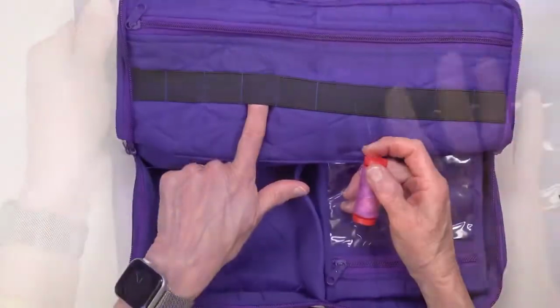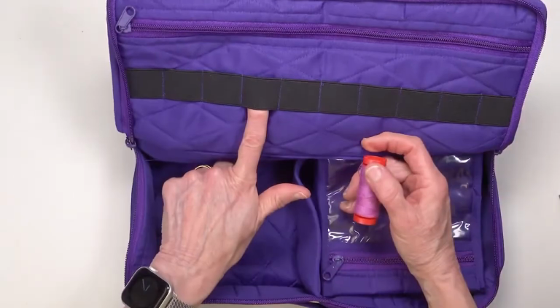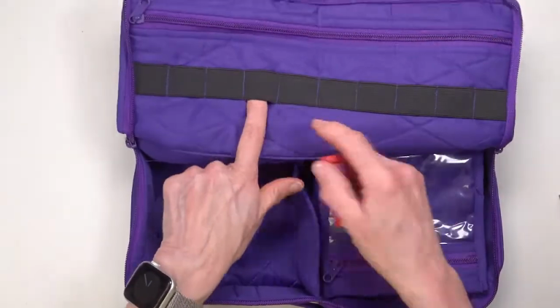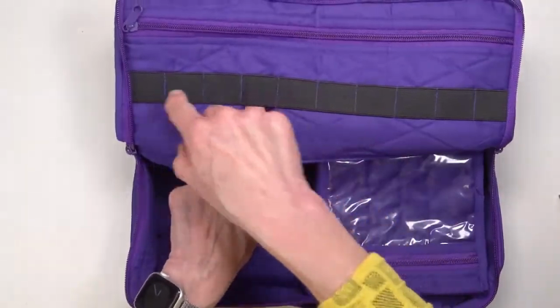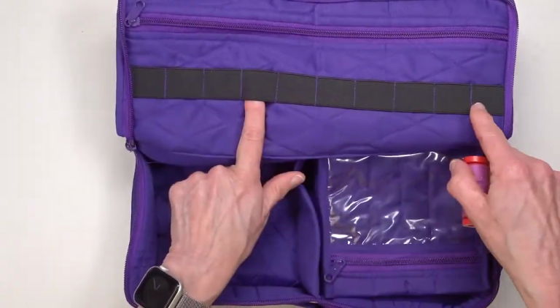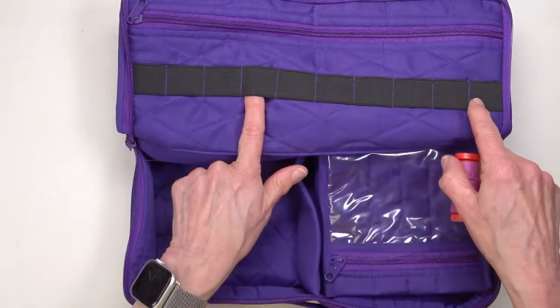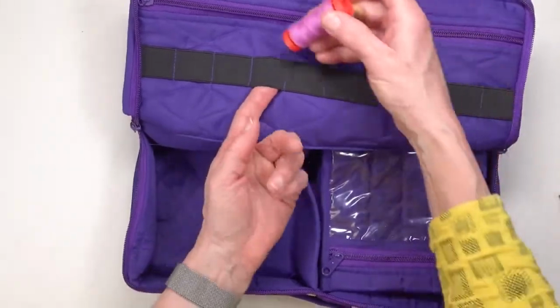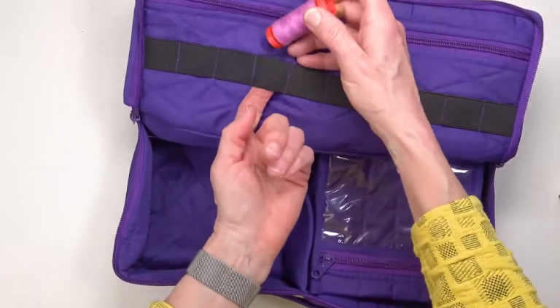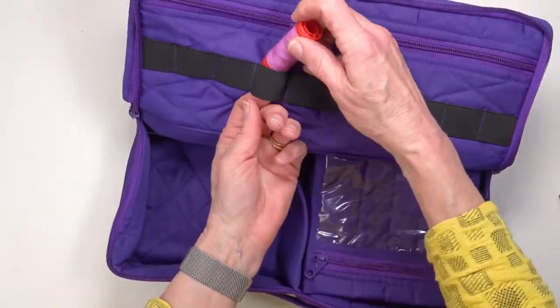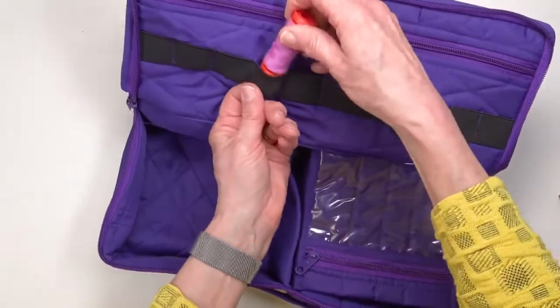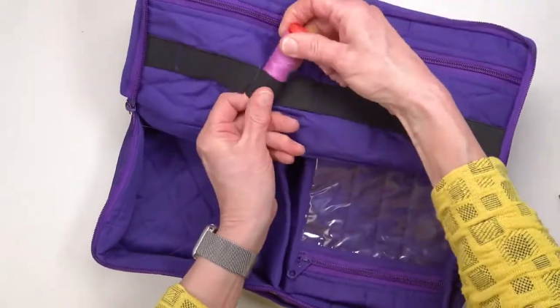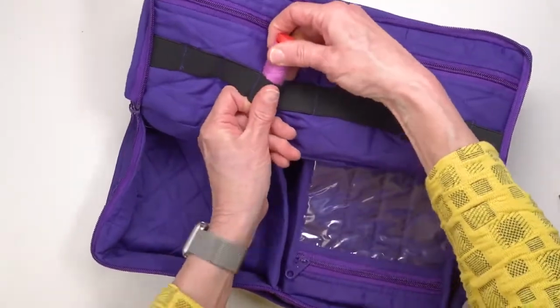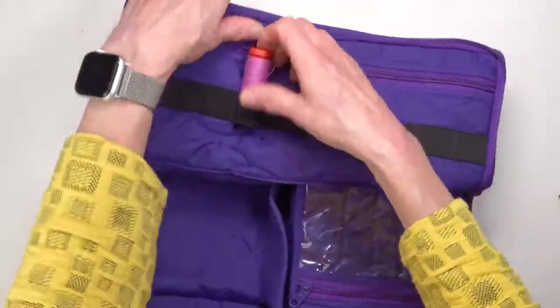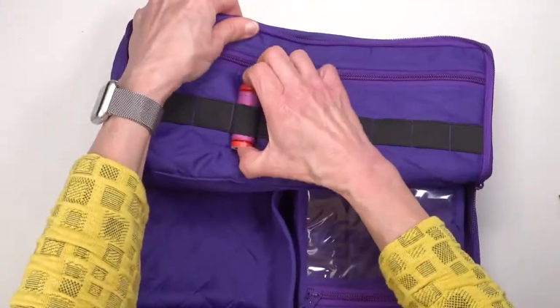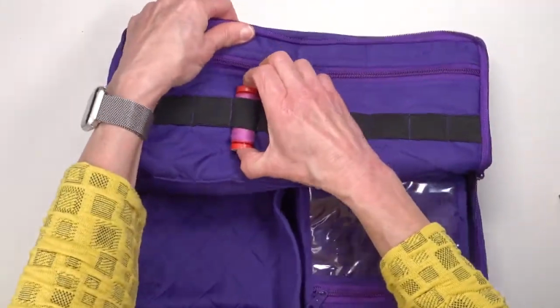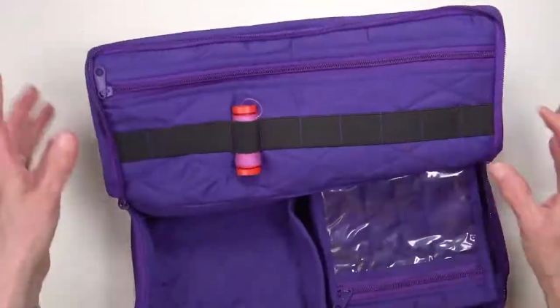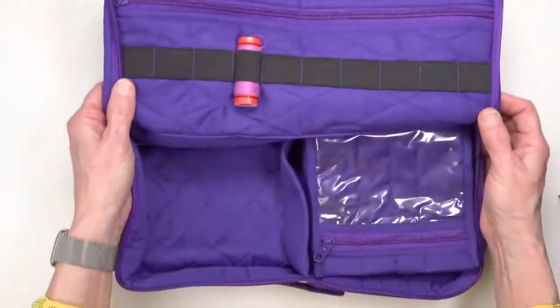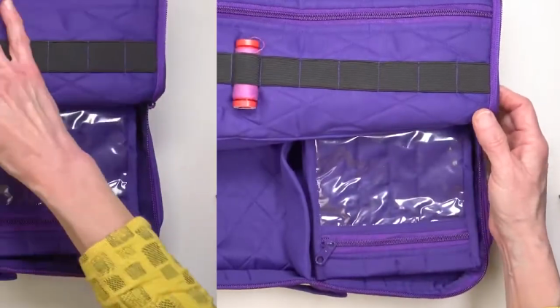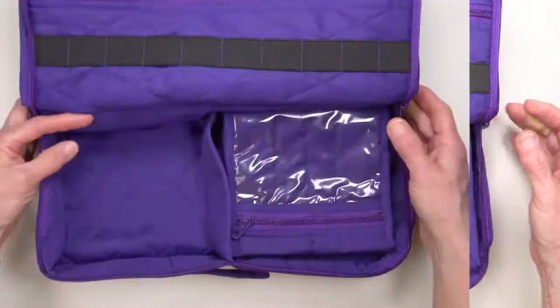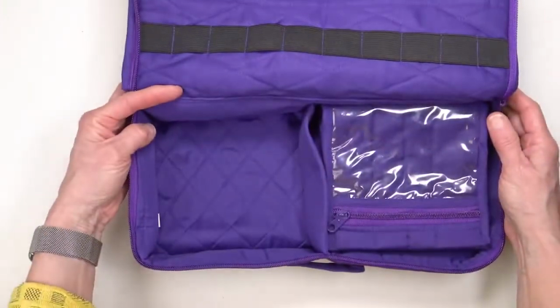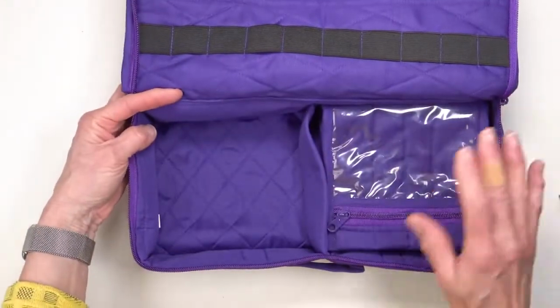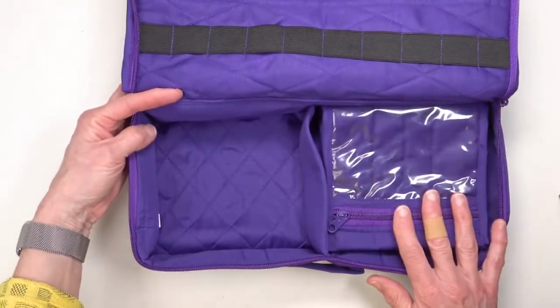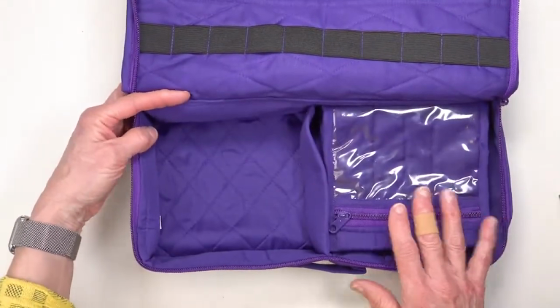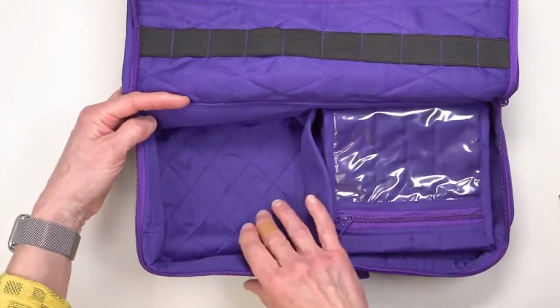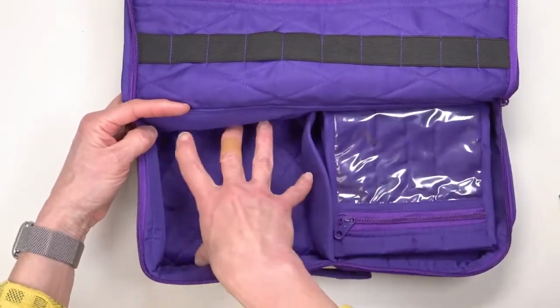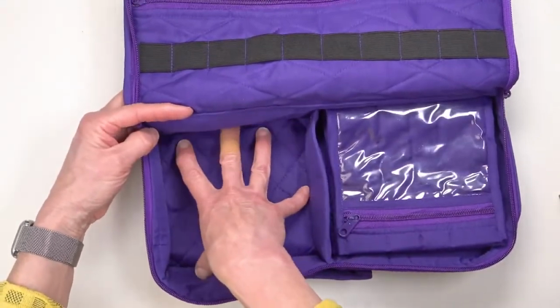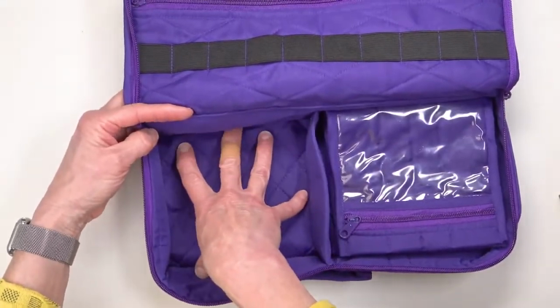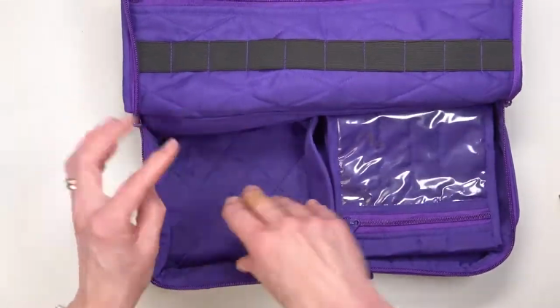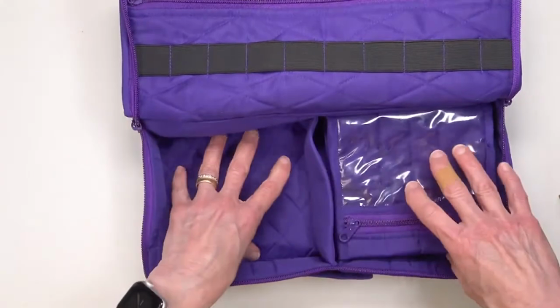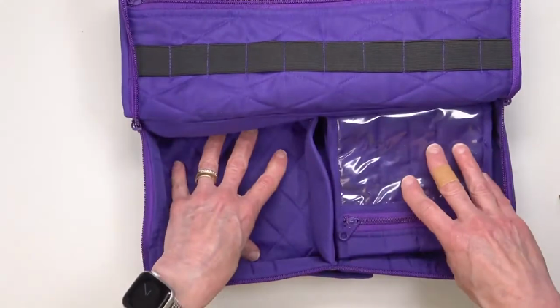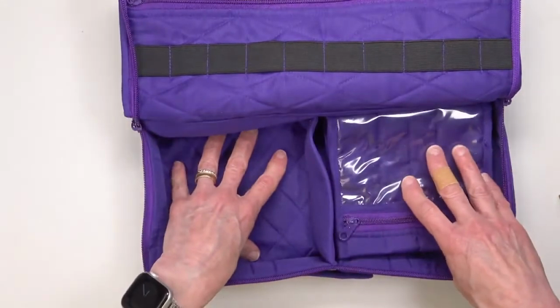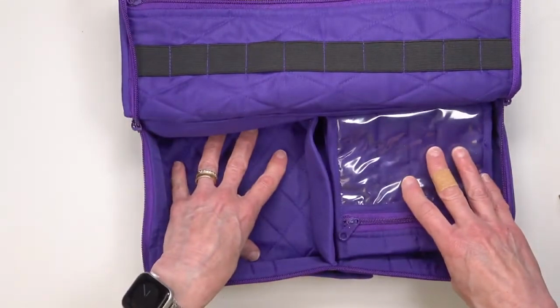There is an elastic band that is perfect for holding spools of thread. The body of the organizer has an open area and a side with pockets.